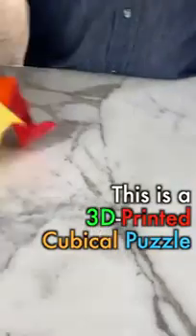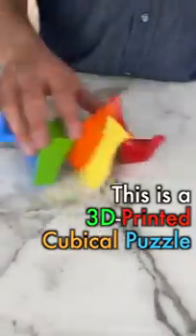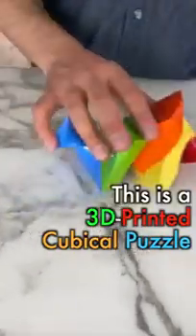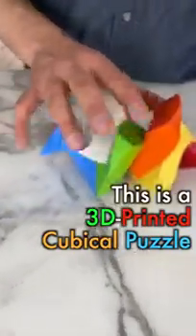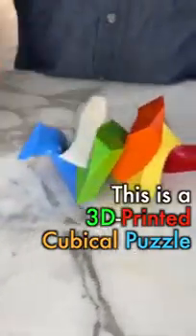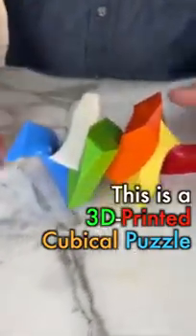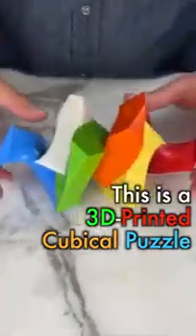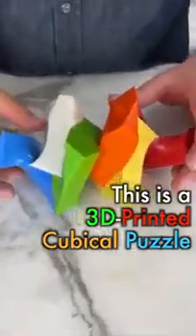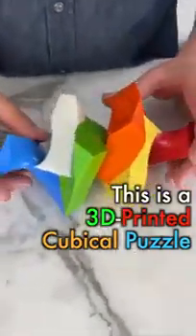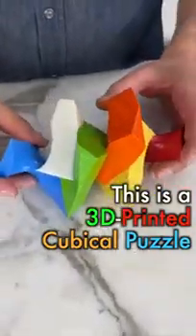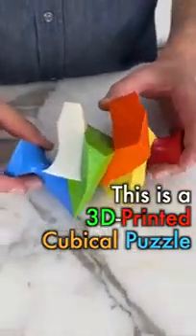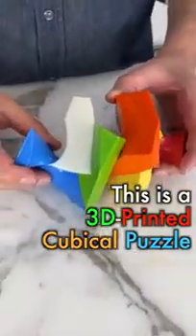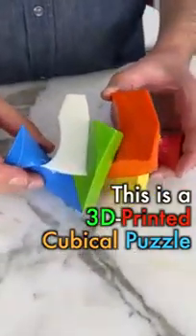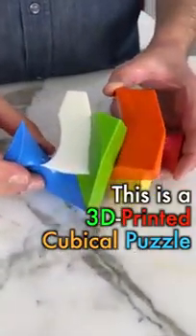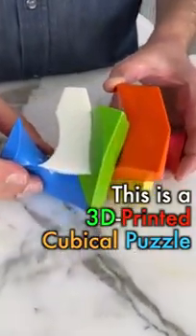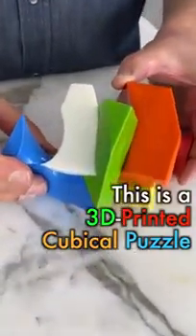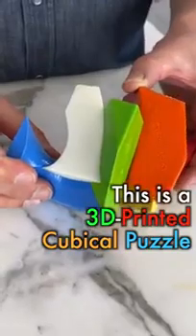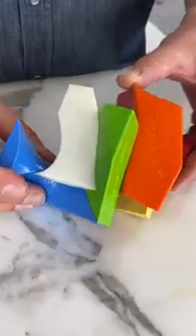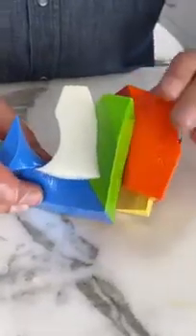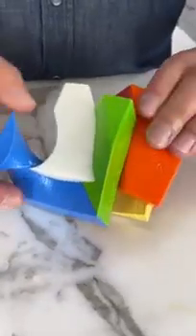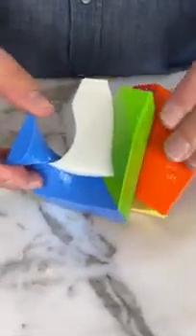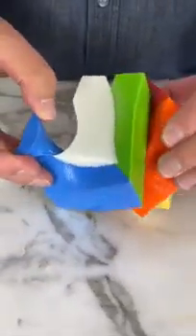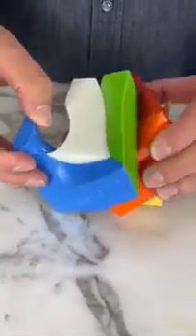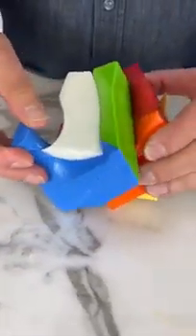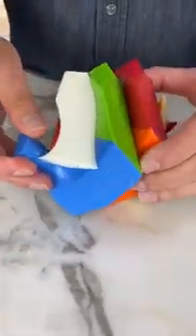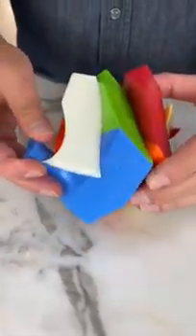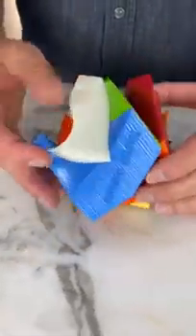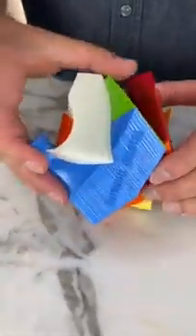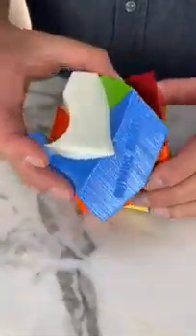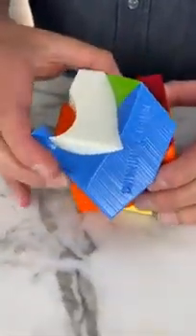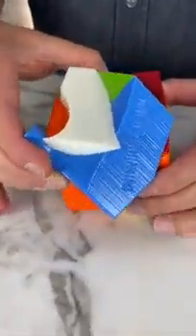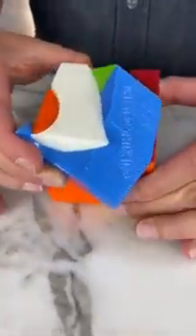This is a 3D printed cubicle puzzle. When you rotate the pieces together it becomes a perfect cube.